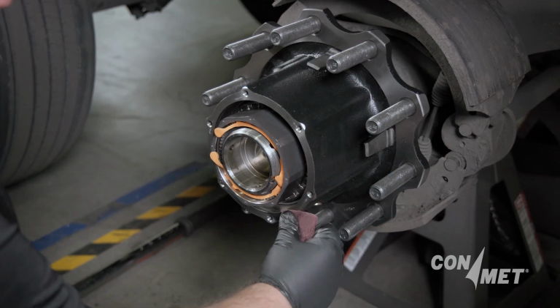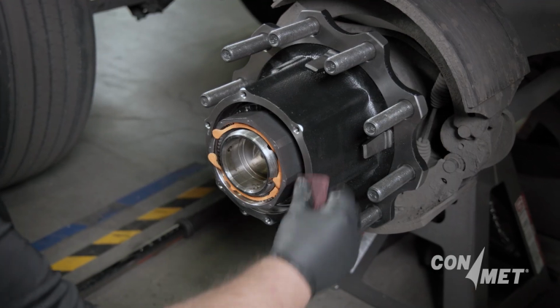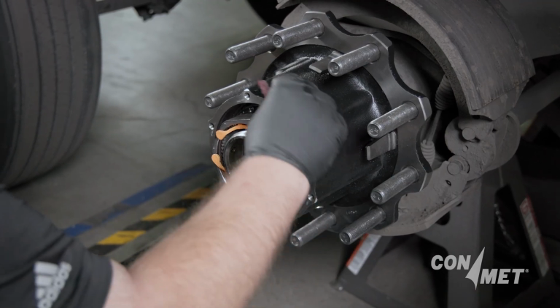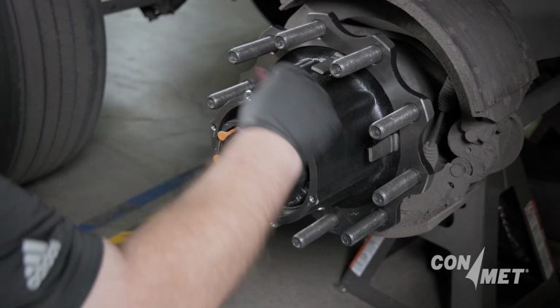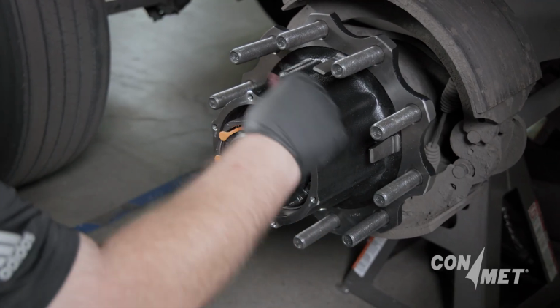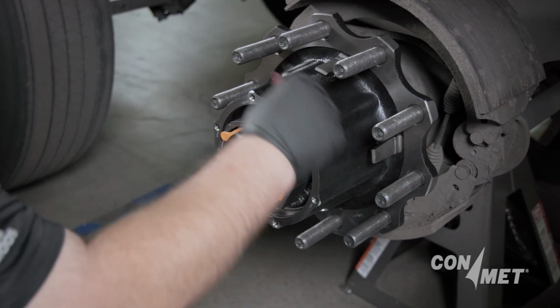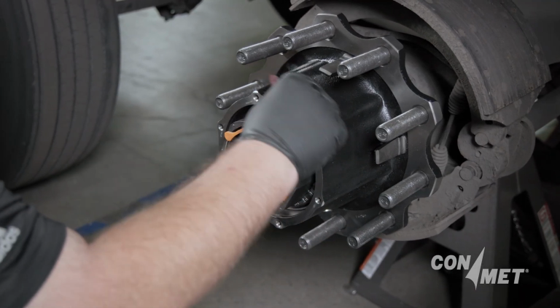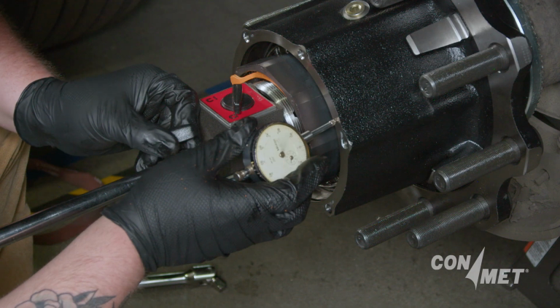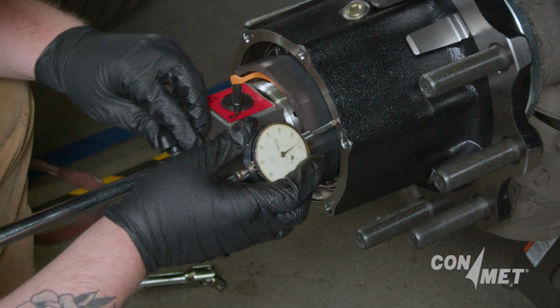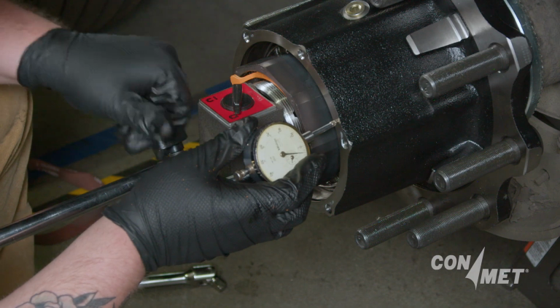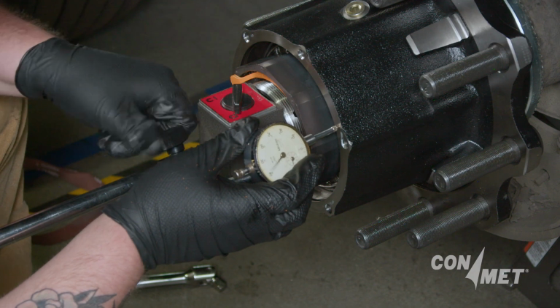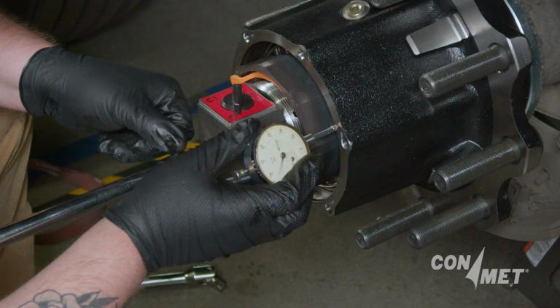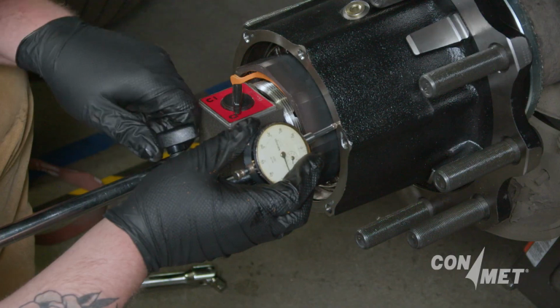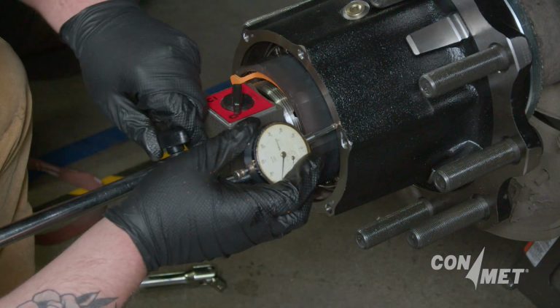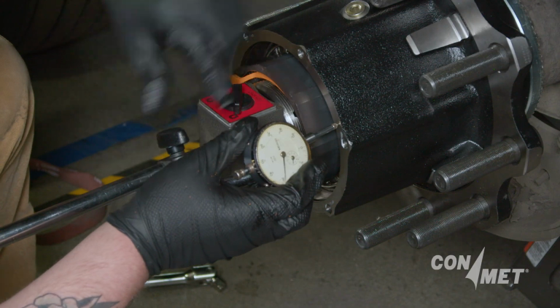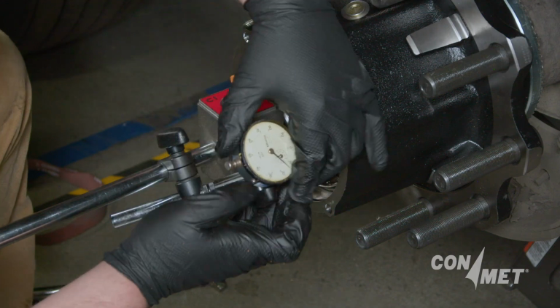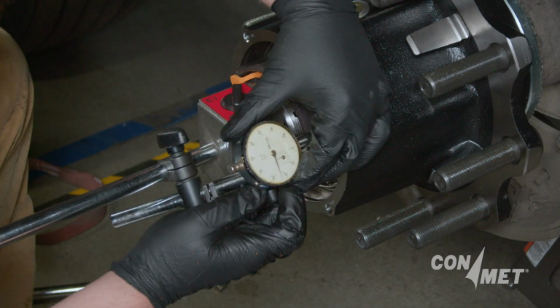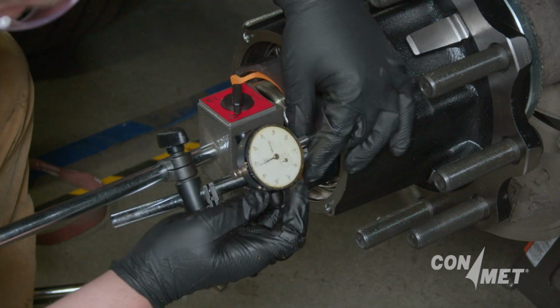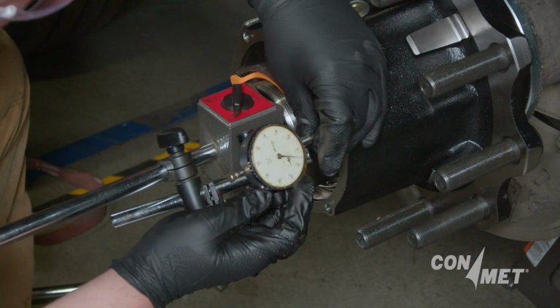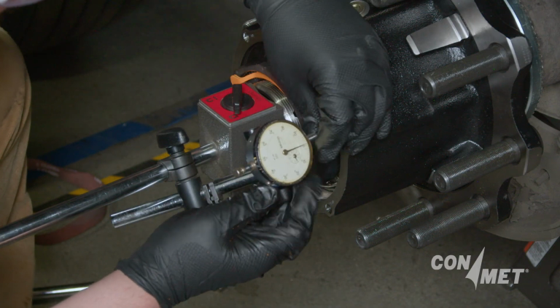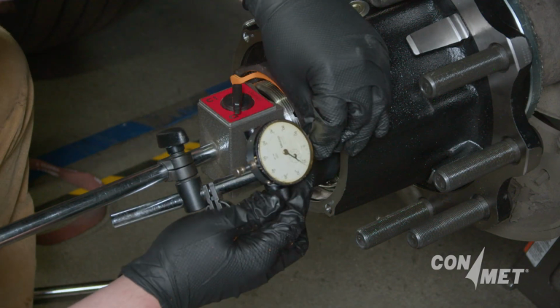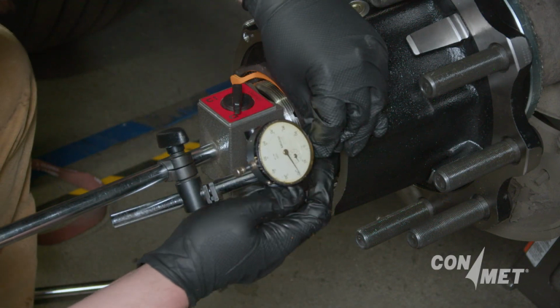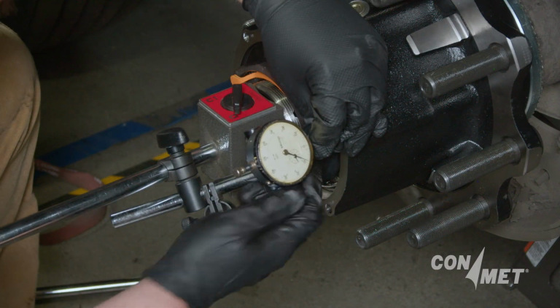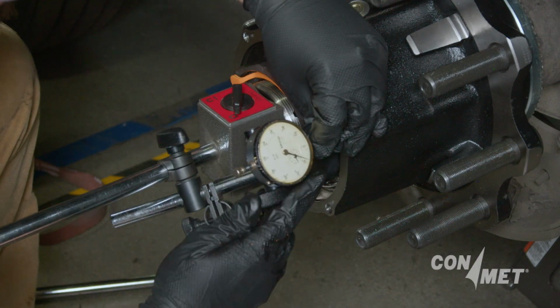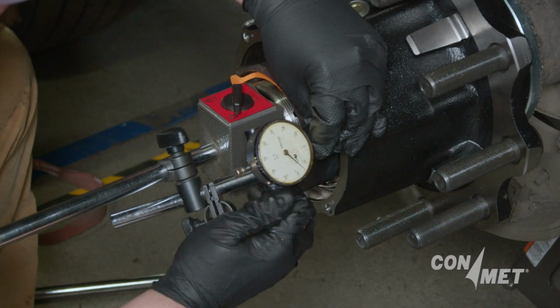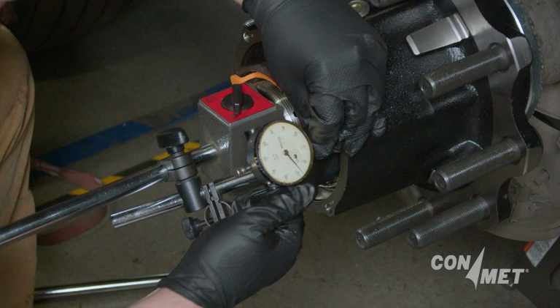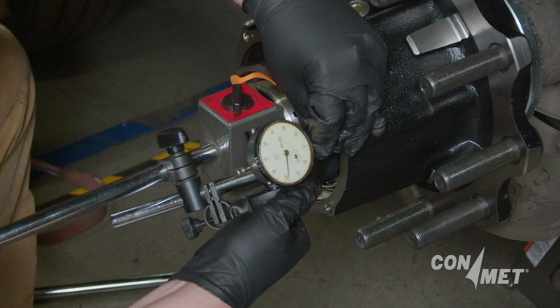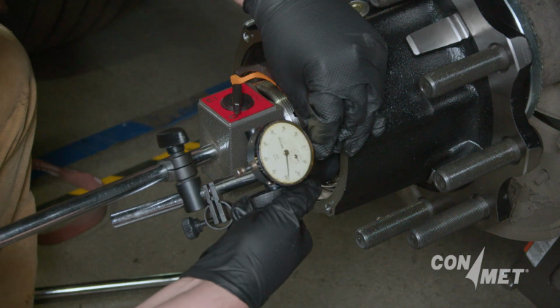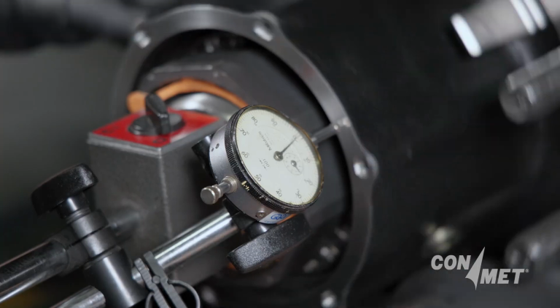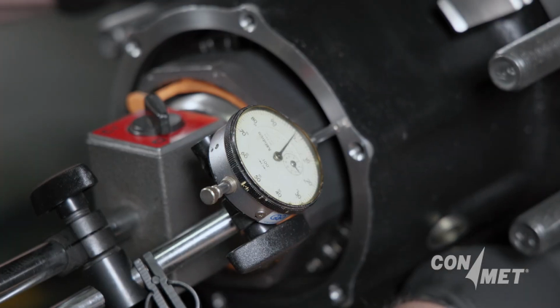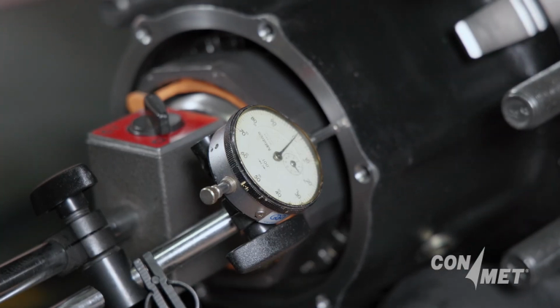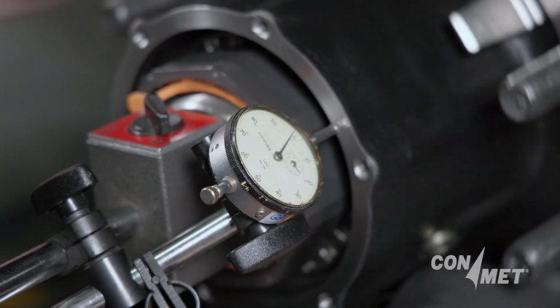Push in and out on the dial indicator to verify that it is not bottomed out on the hub and has free travel. Rotate the hub slightly to verify the indicator does not sweep, indicating it is not squarely mounted.